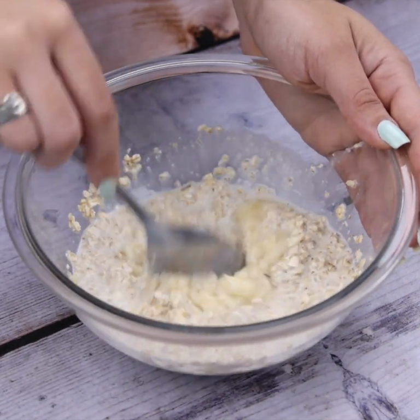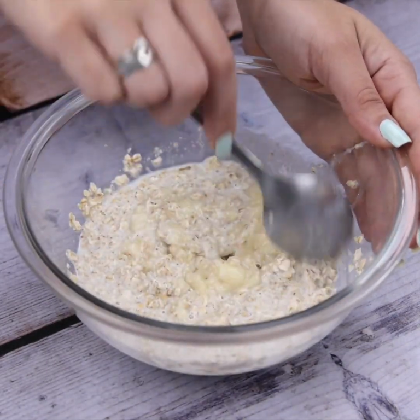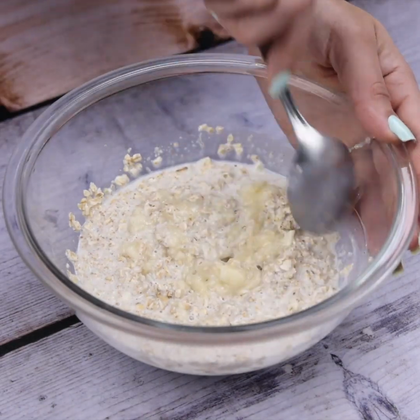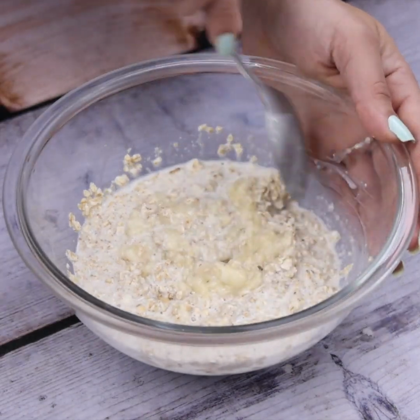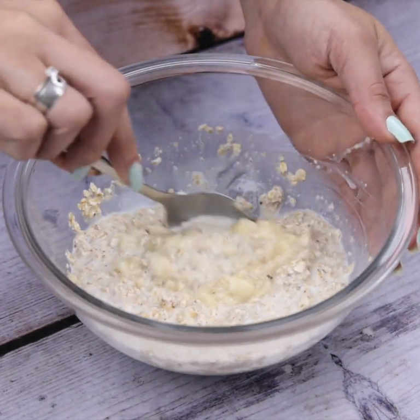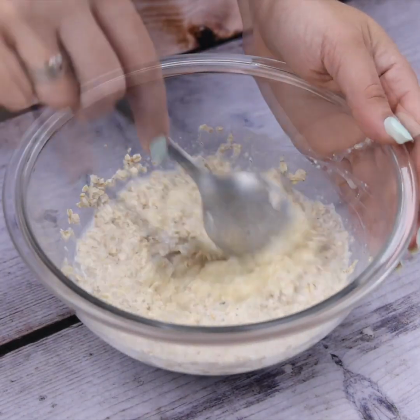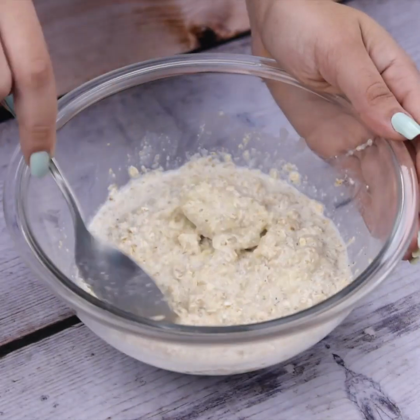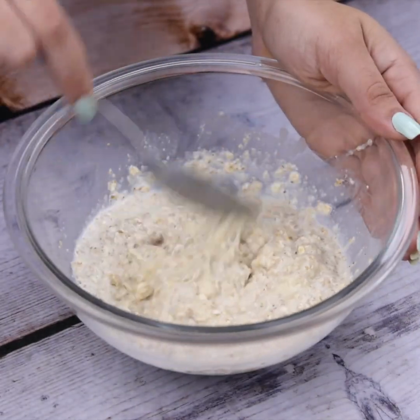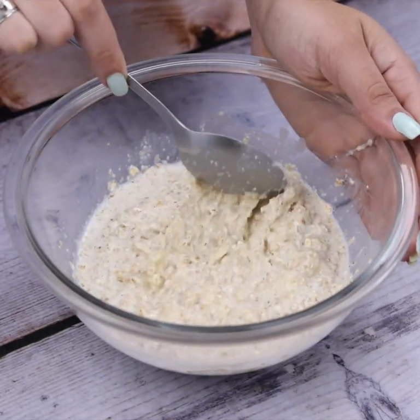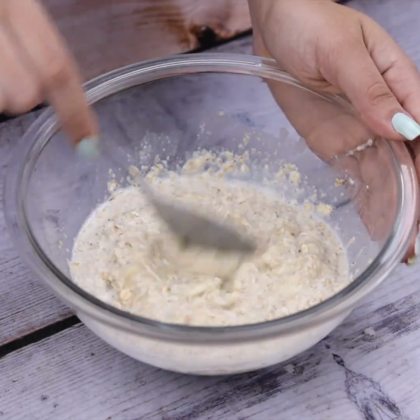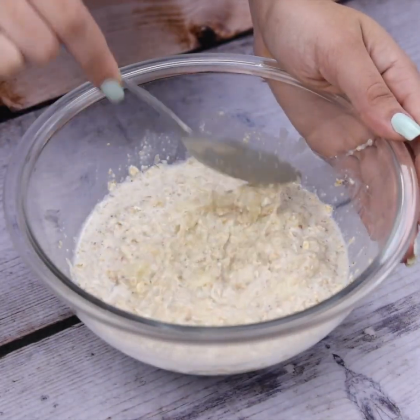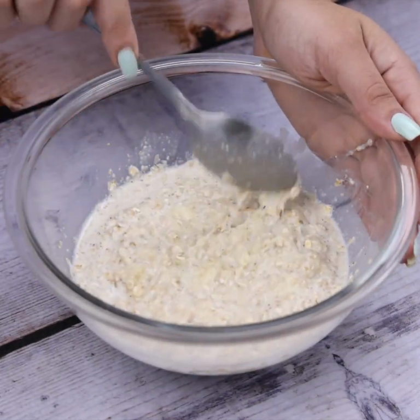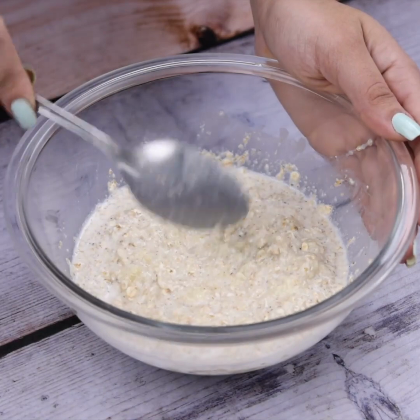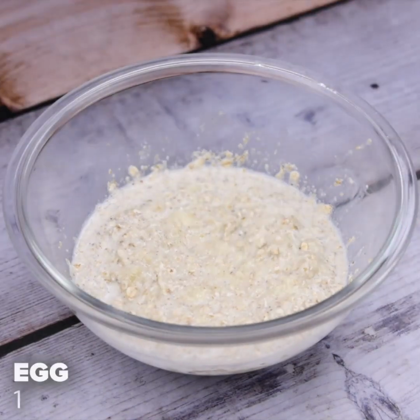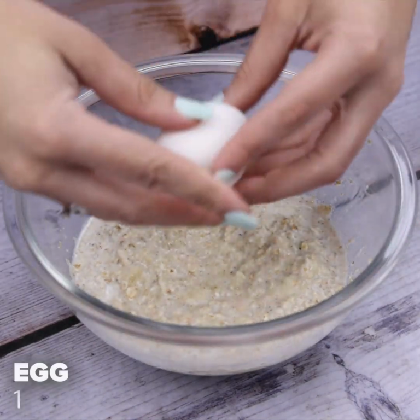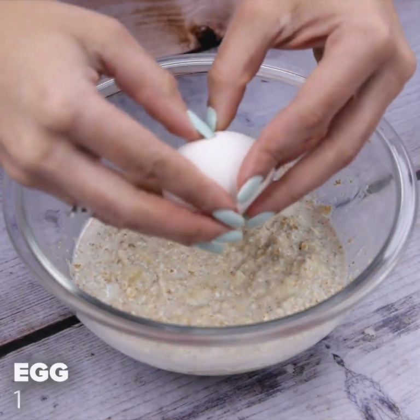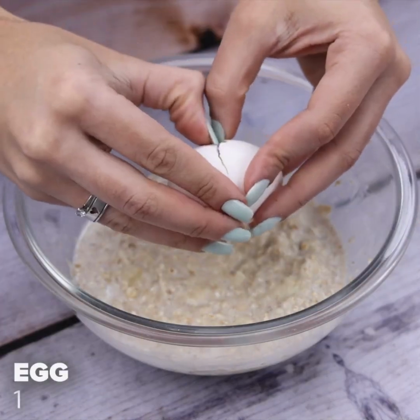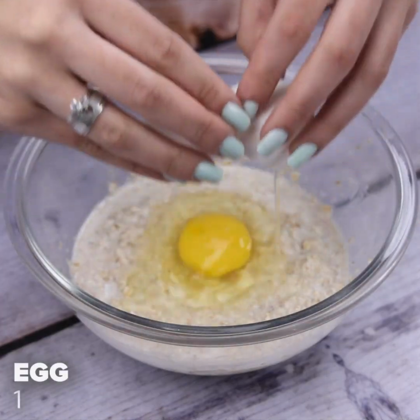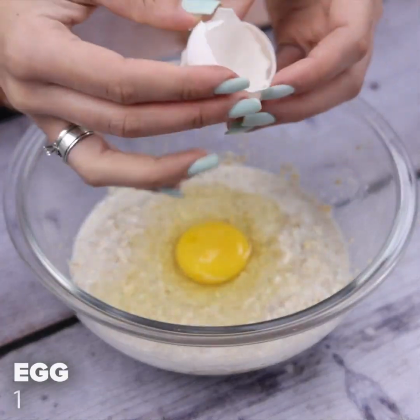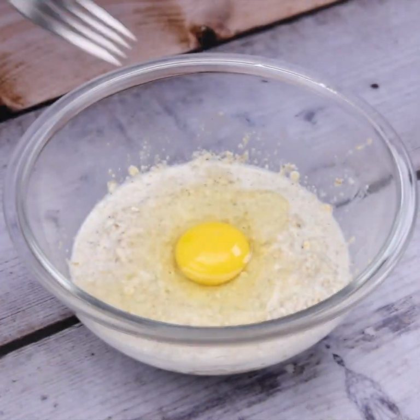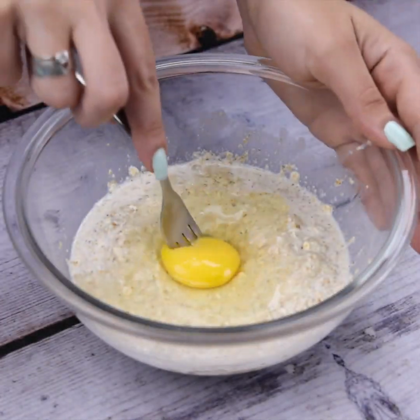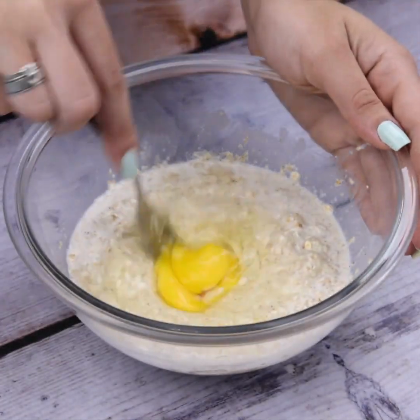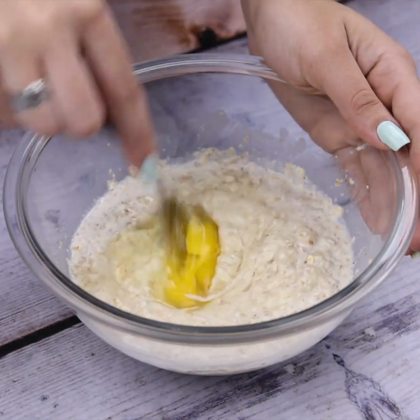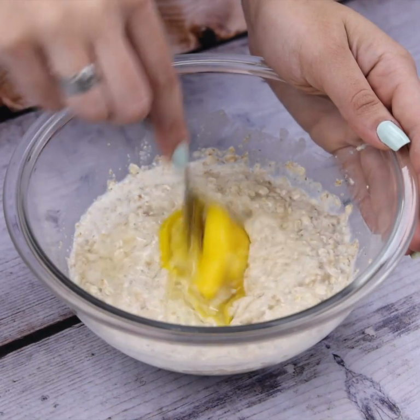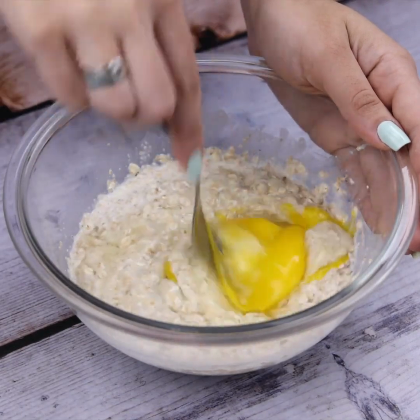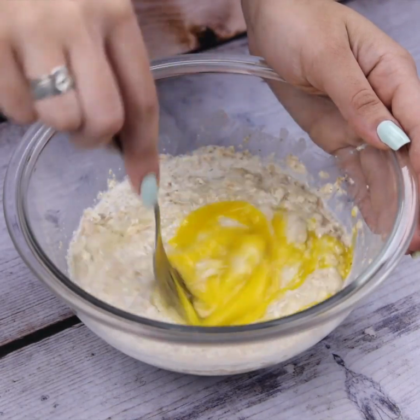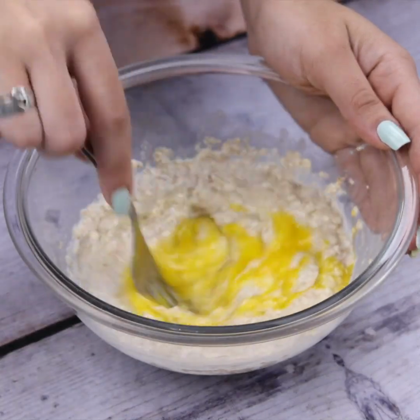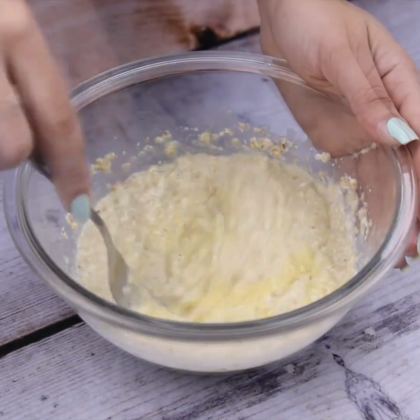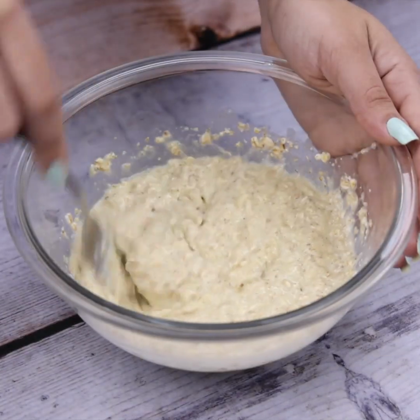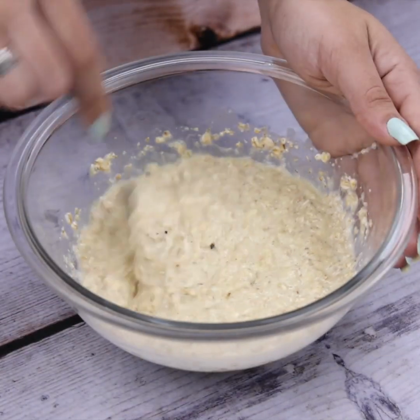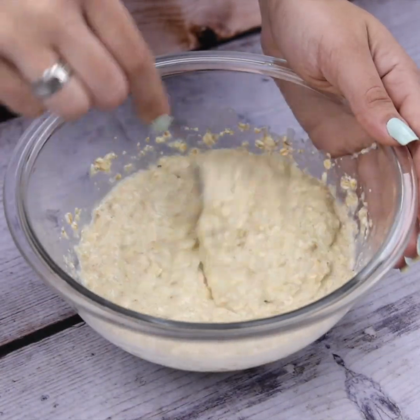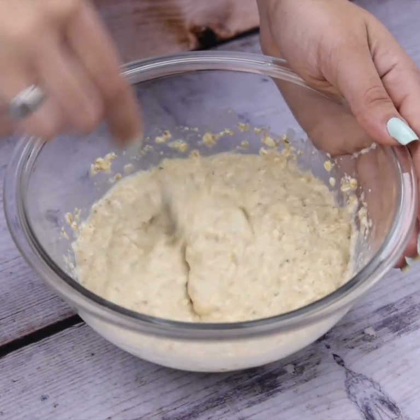Do it at your house and then come back and tell me what you think. Next, I will break an egg in our recipe and I will stir once again until it becomes a smooth mixture. Look how amazing this recipe is — with few ingredients we make something delicious.